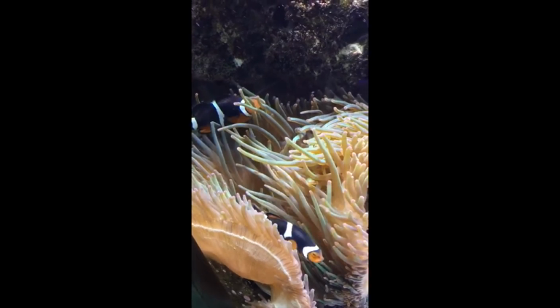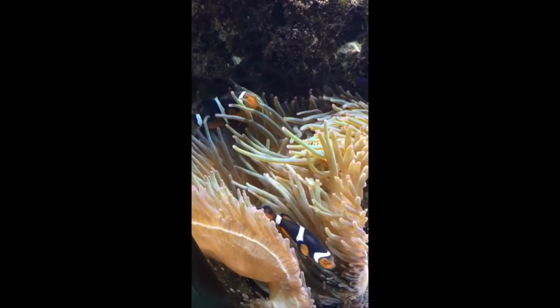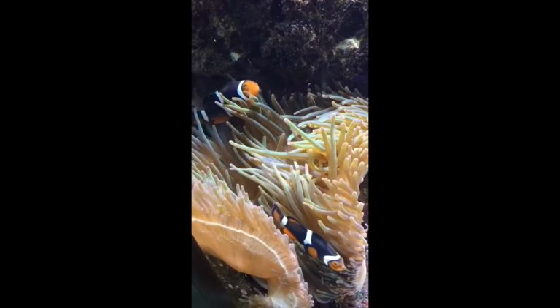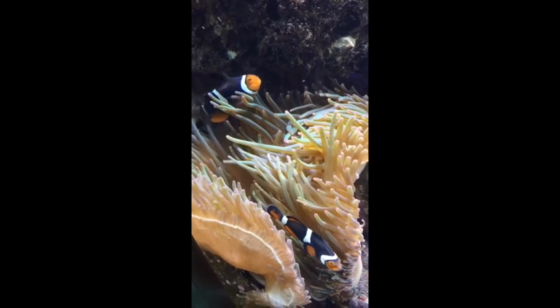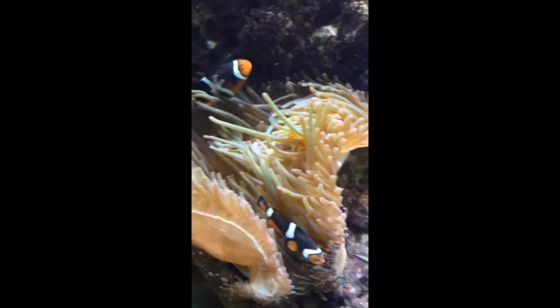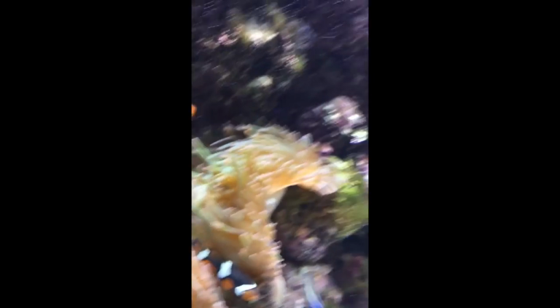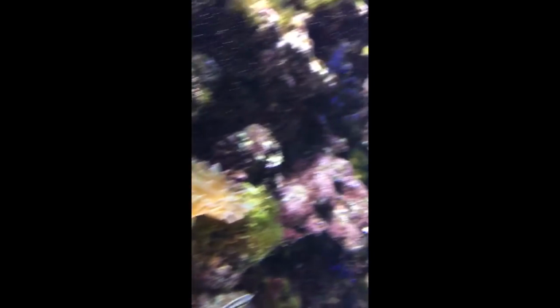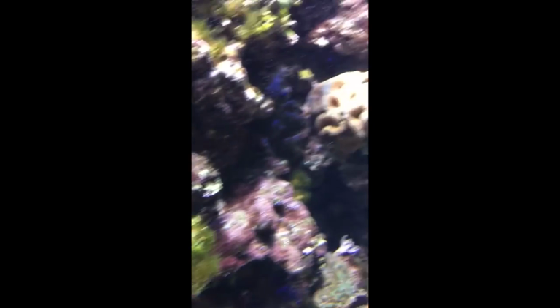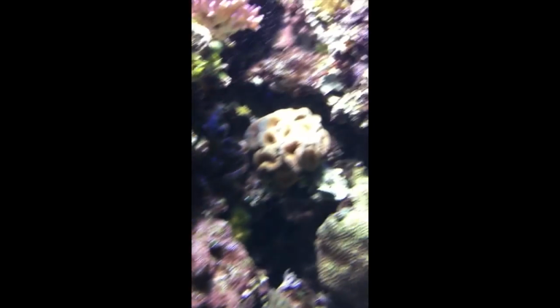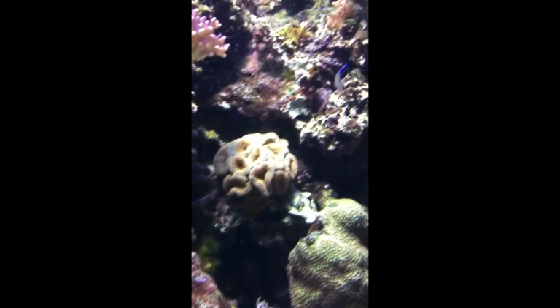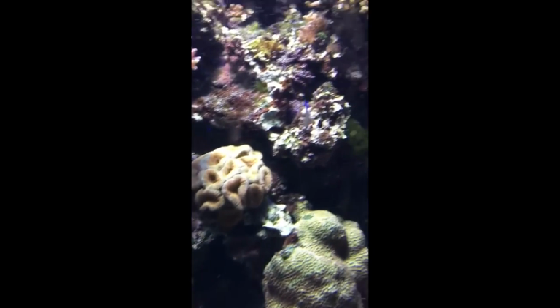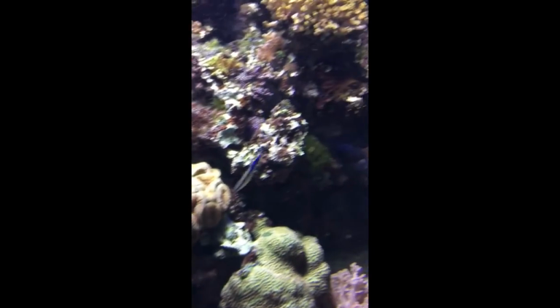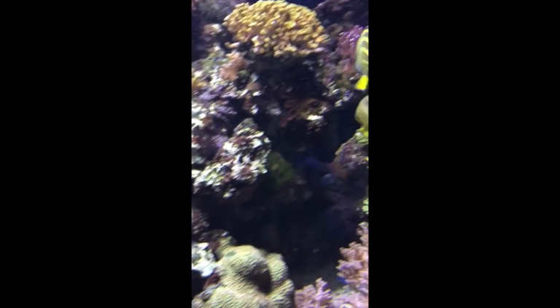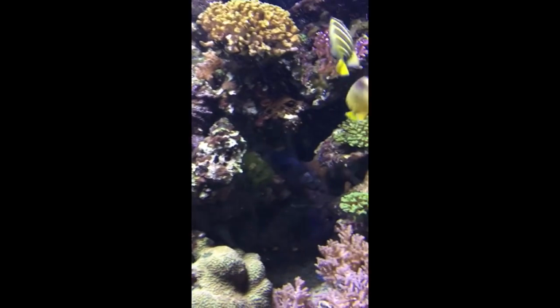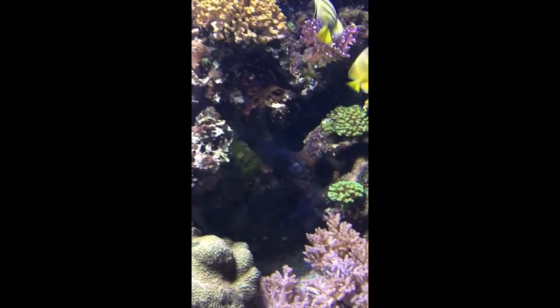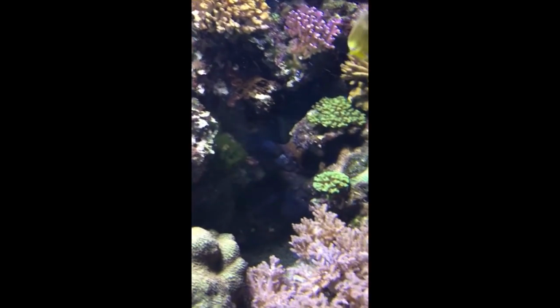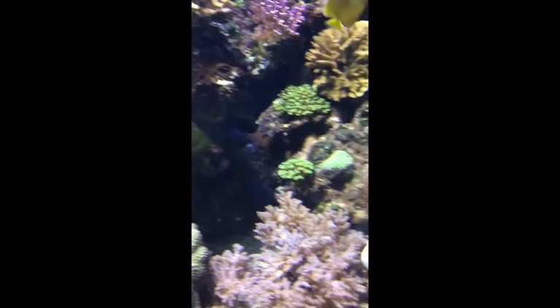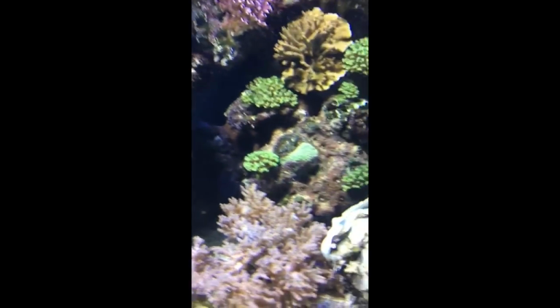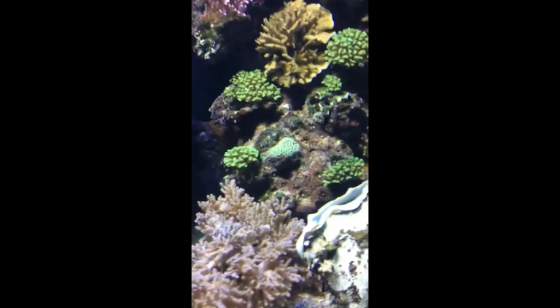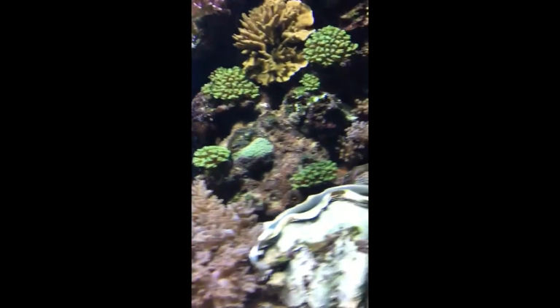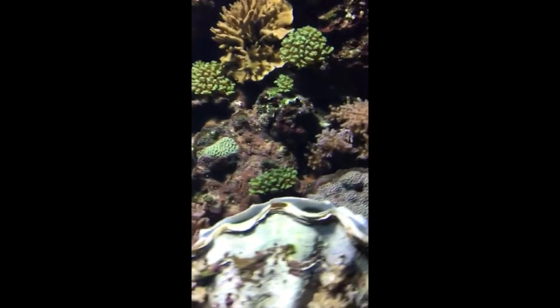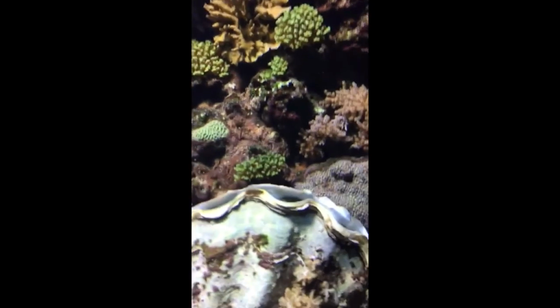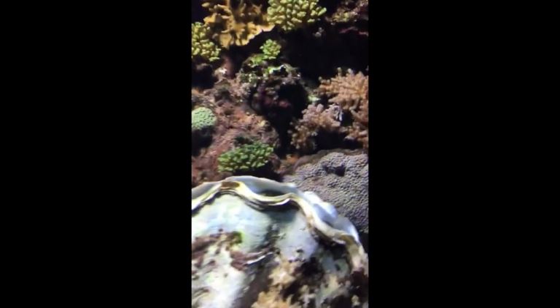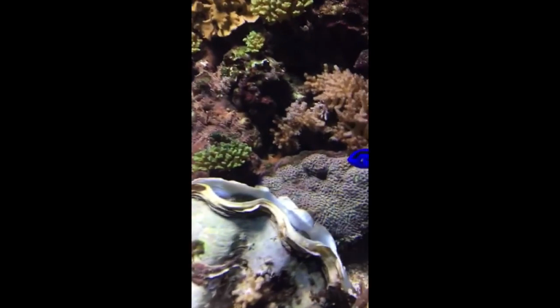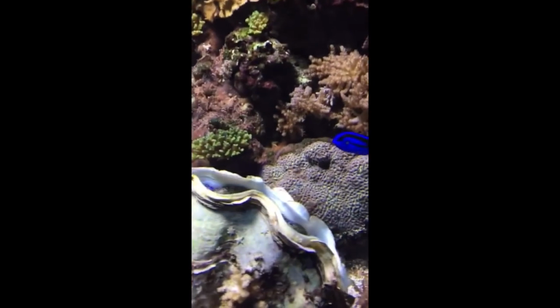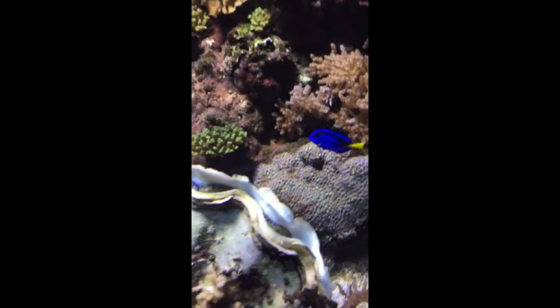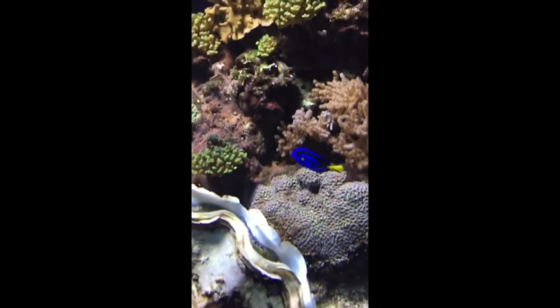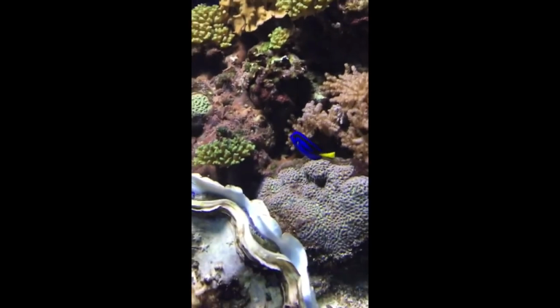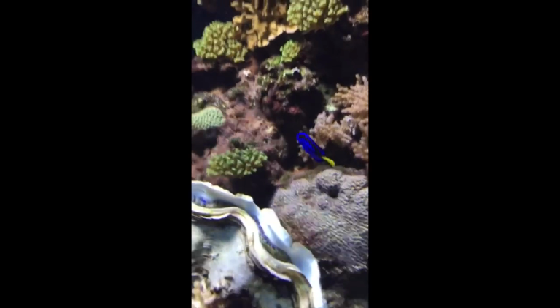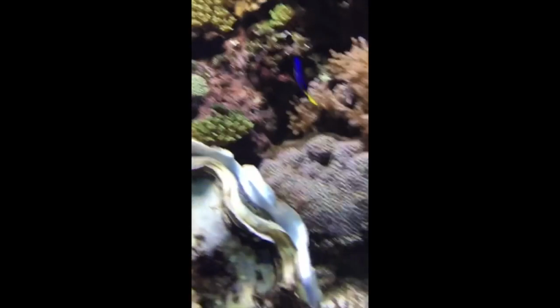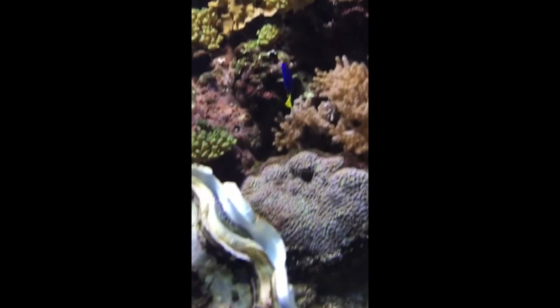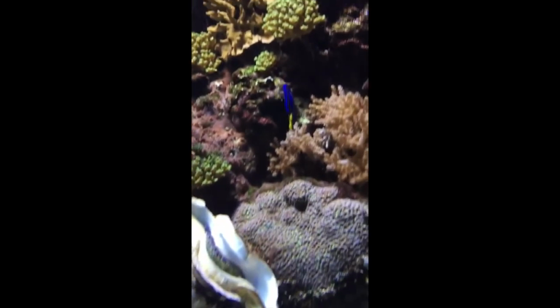Have you ever seen Finding Nemo? This is just like his house — the sea anemone.